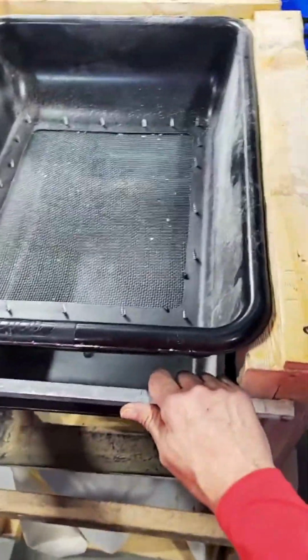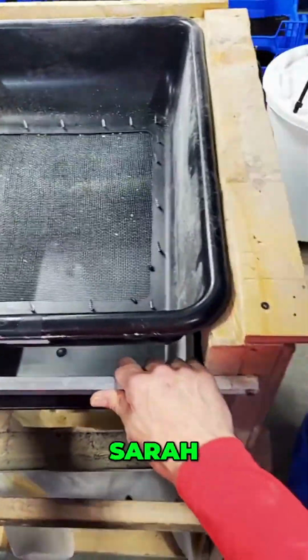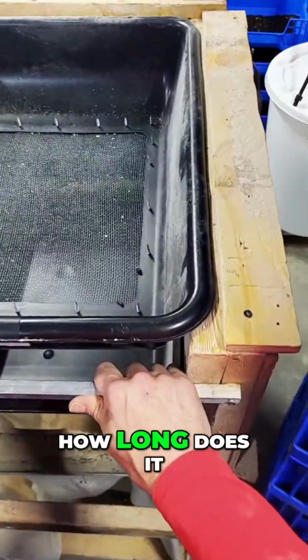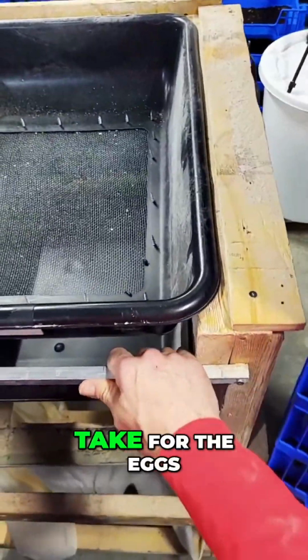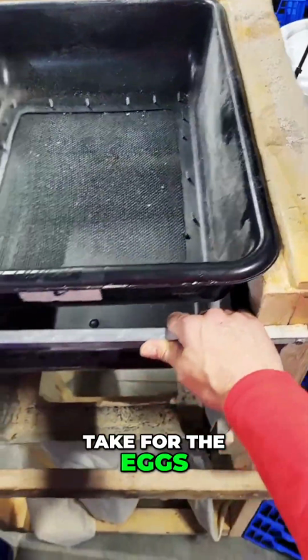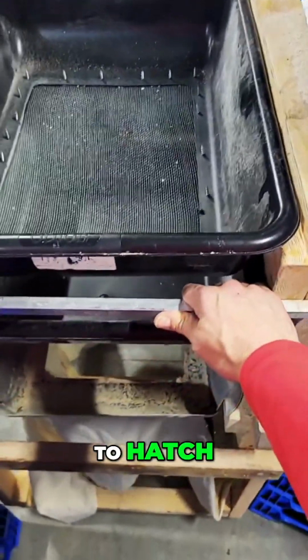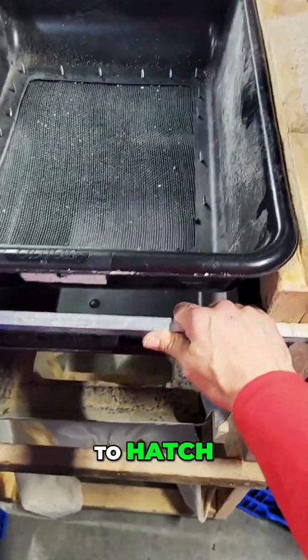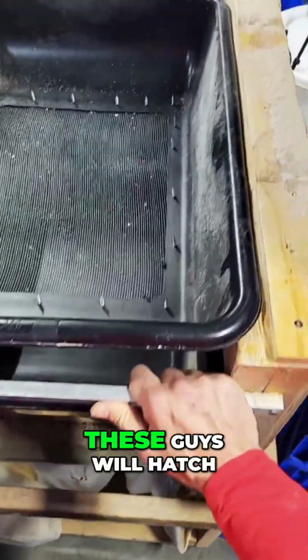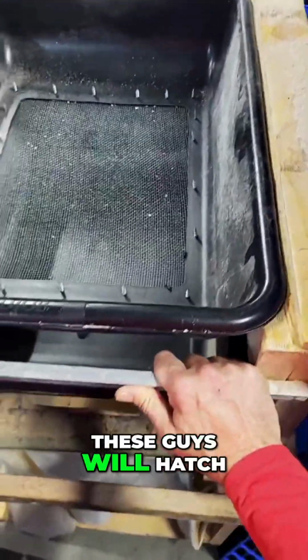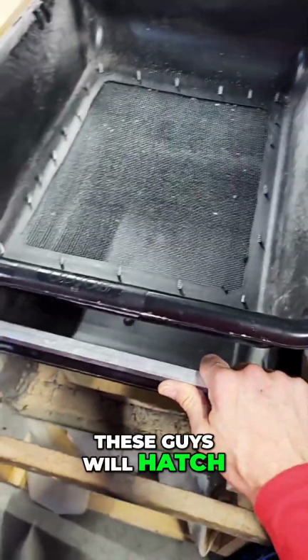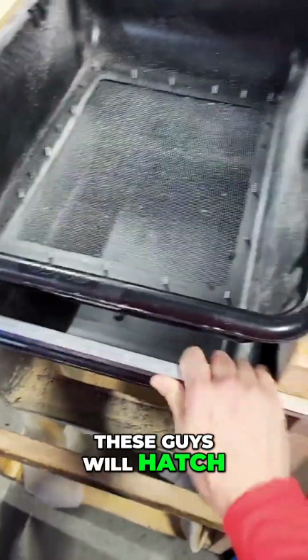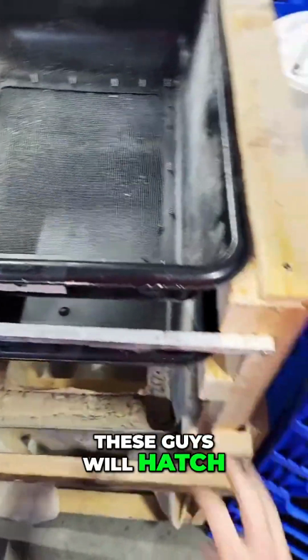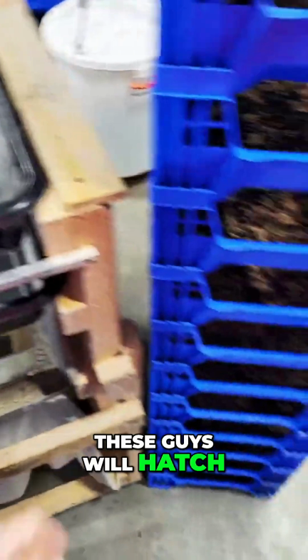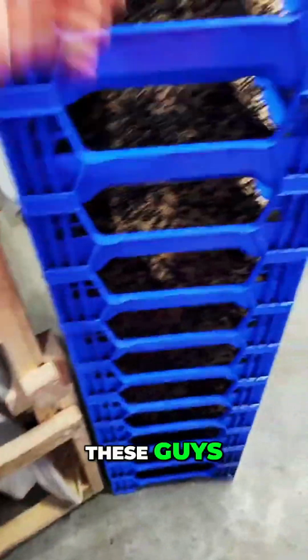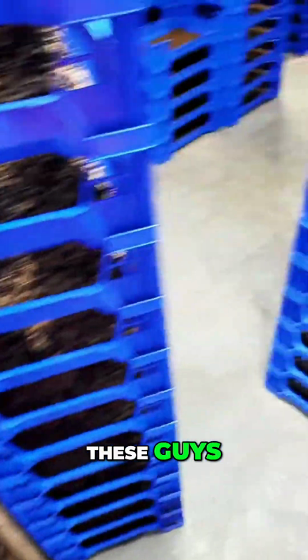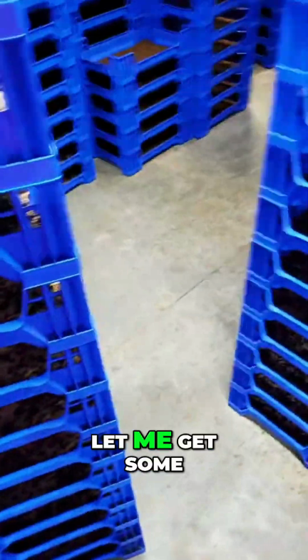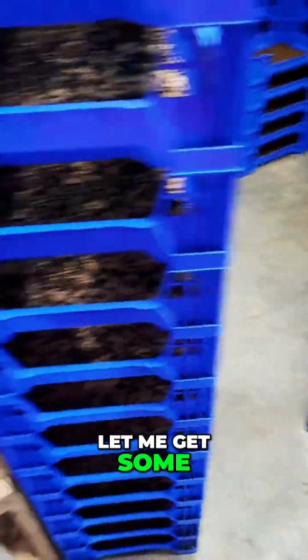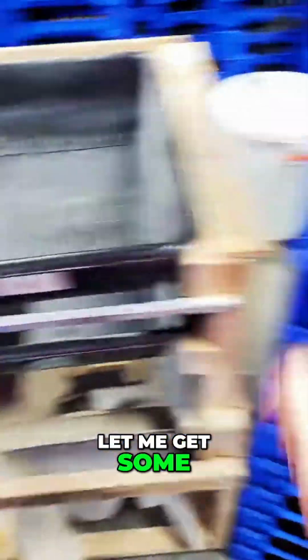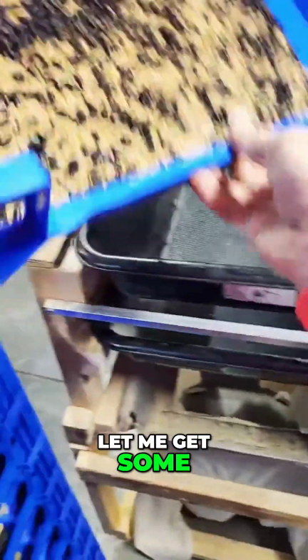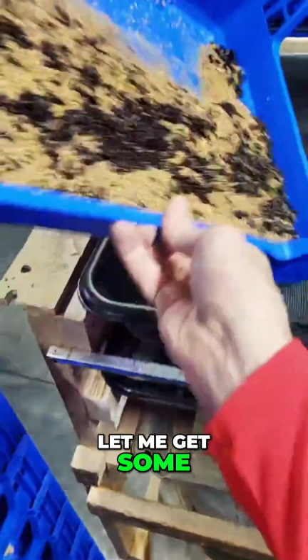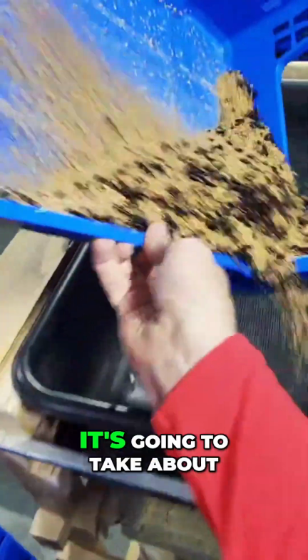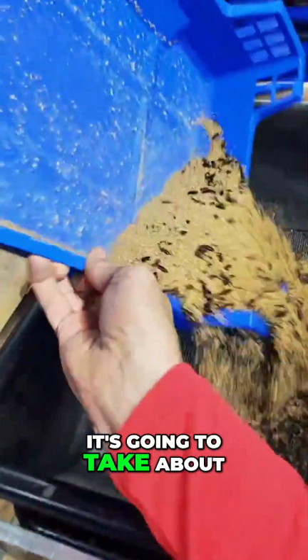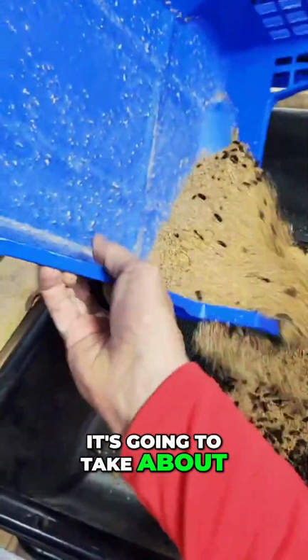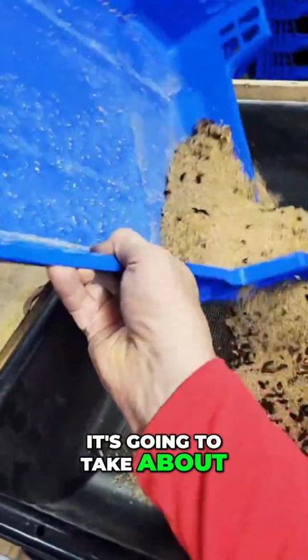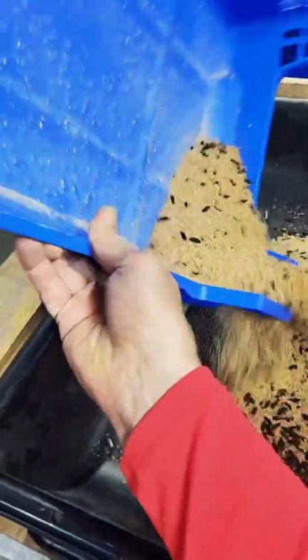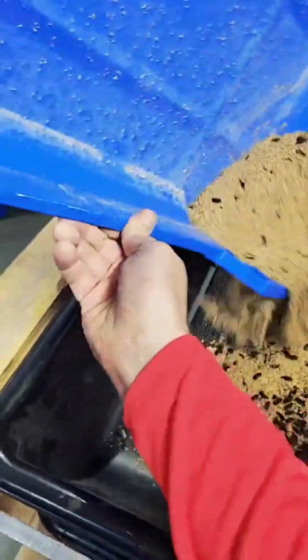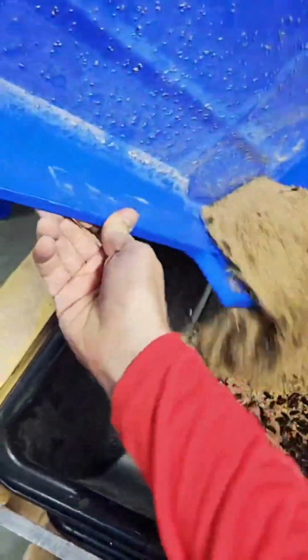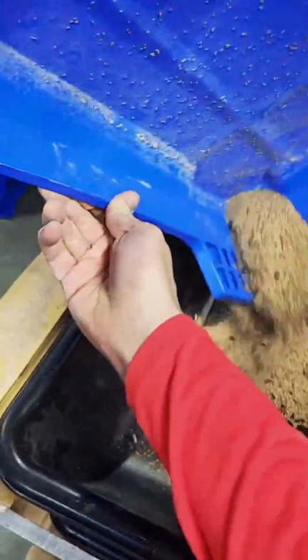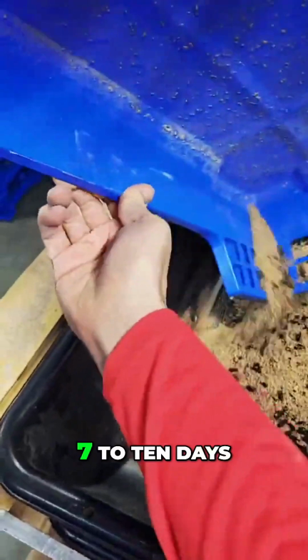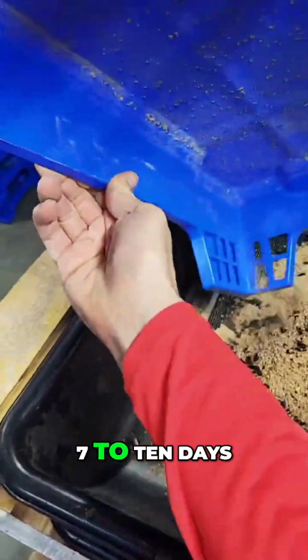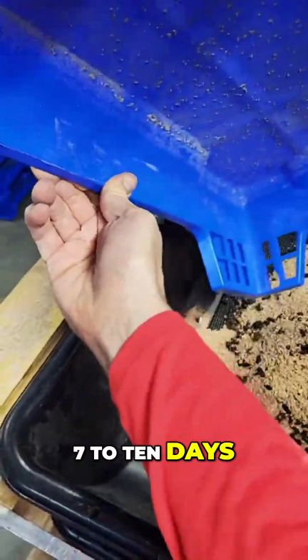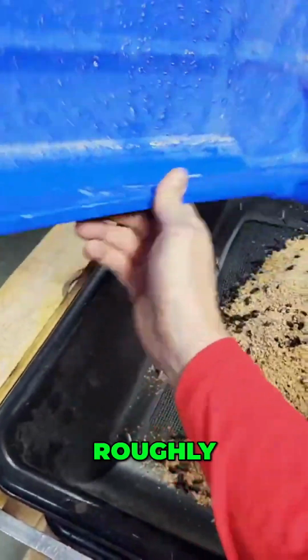So how long does it take for the eggs to hatch? These guys will hatch. It's going to take about seven to ten days roughly.